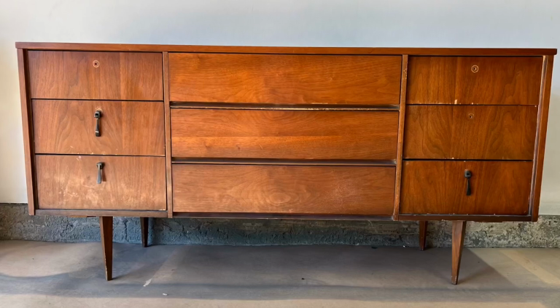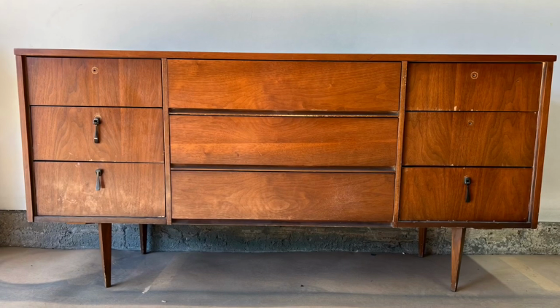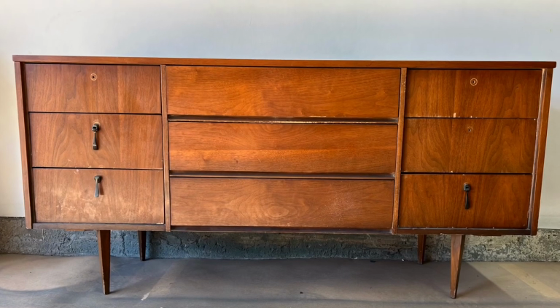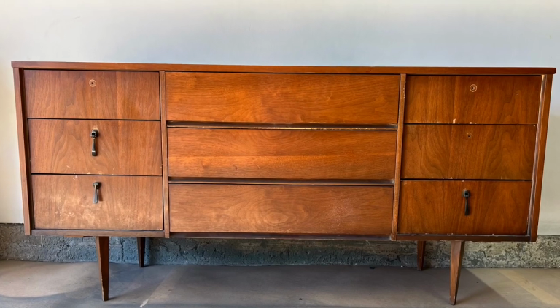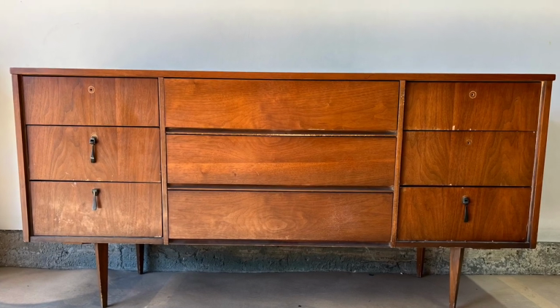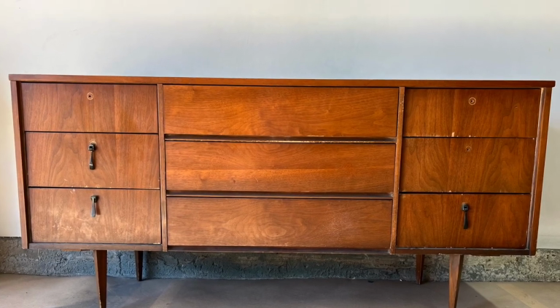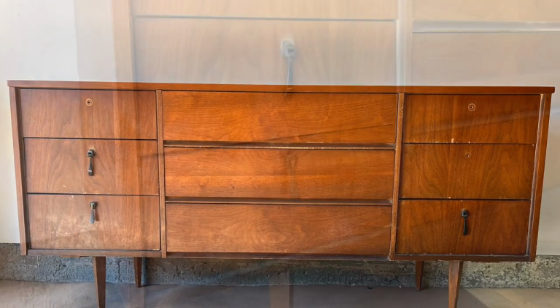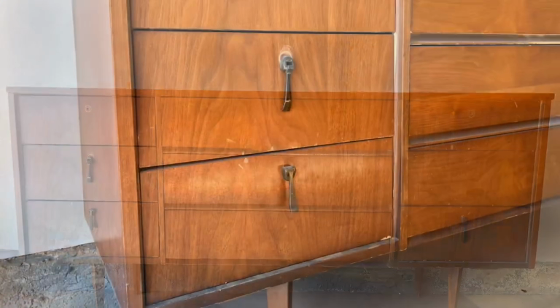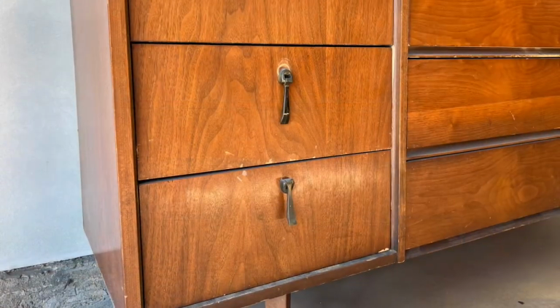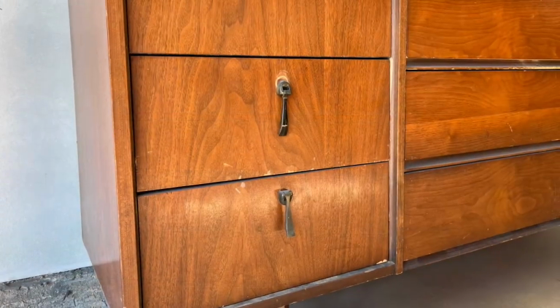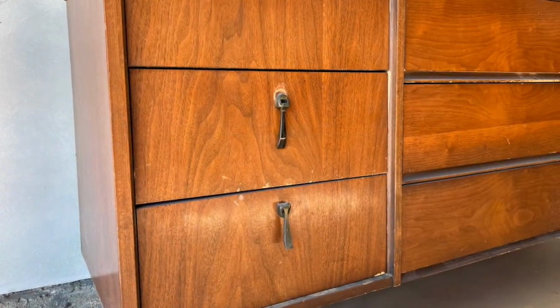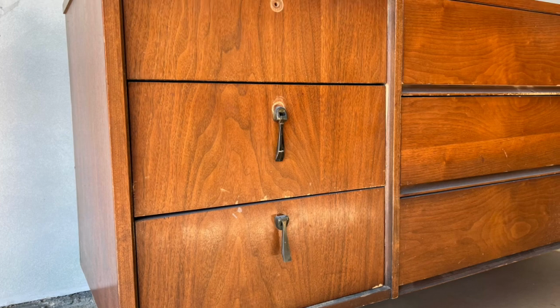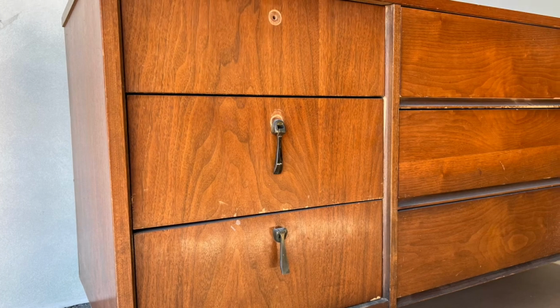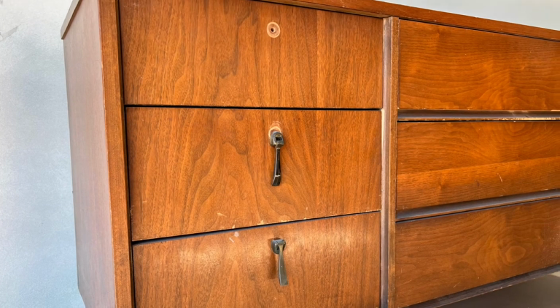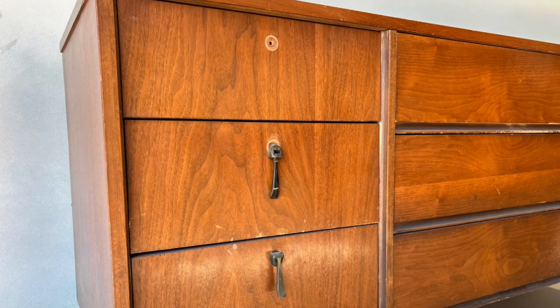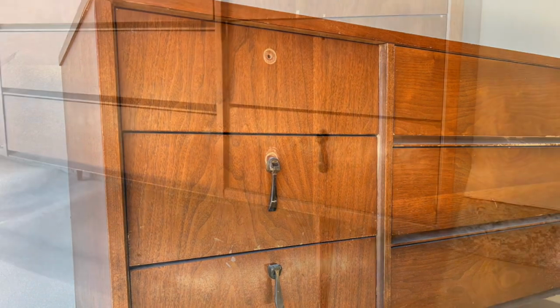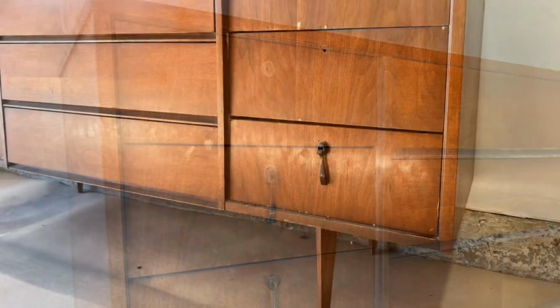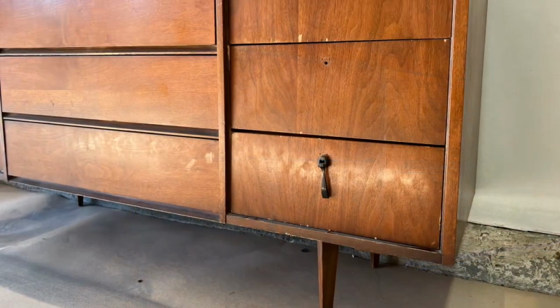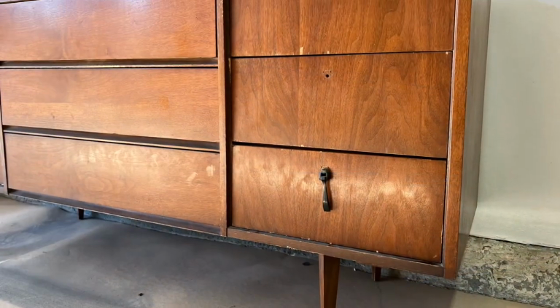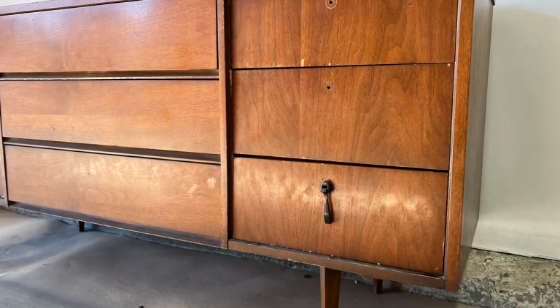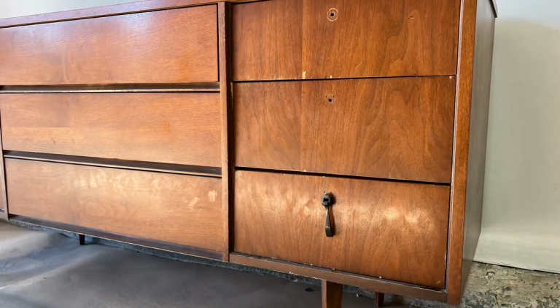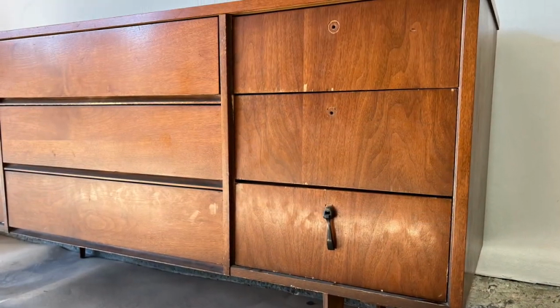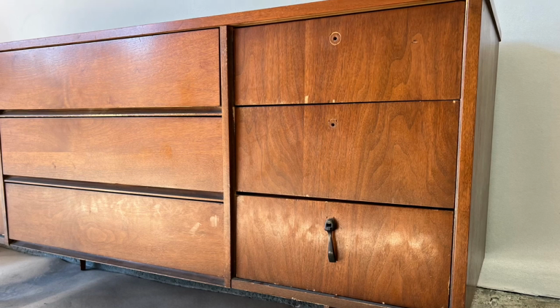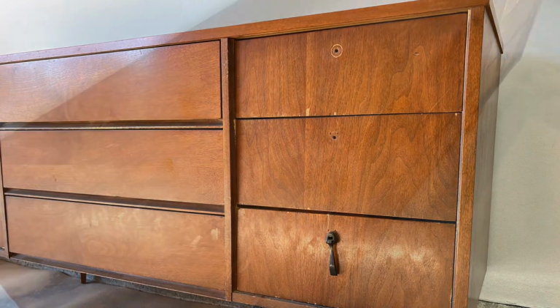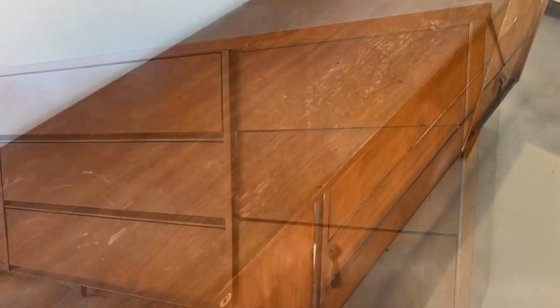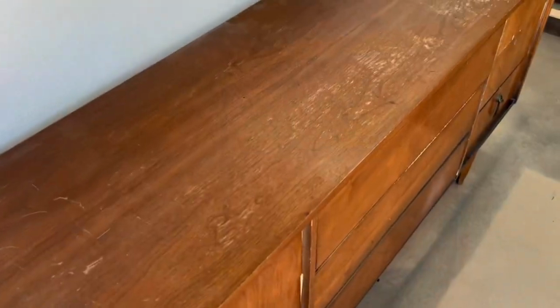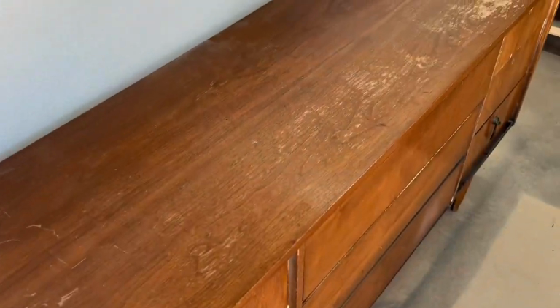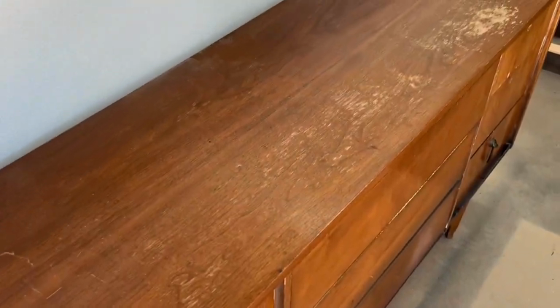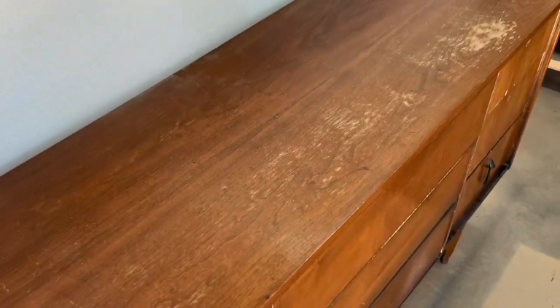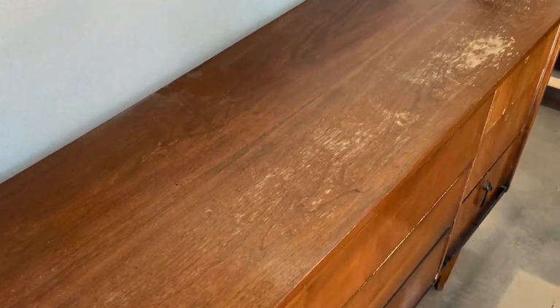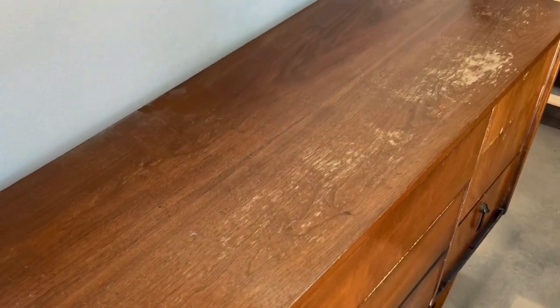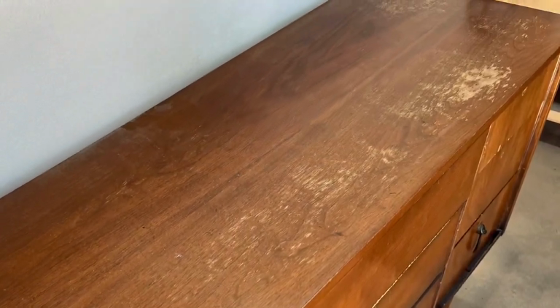Hello everyone and welcome to another furniture flipping video. My name is Samuel with Cedar Pine Designs and in today's video I will go over the steps I took to refinishing this nine drawer mid-century dresser, and at the end I will go over what kind of profit I made, so be sure to stick around for that and let's jump straight into this project.